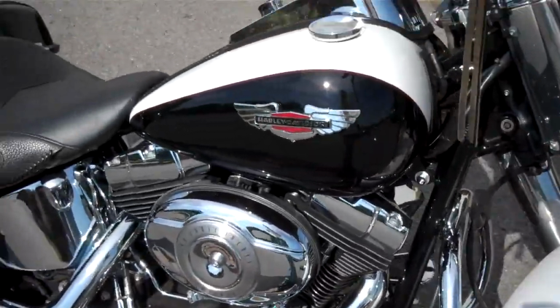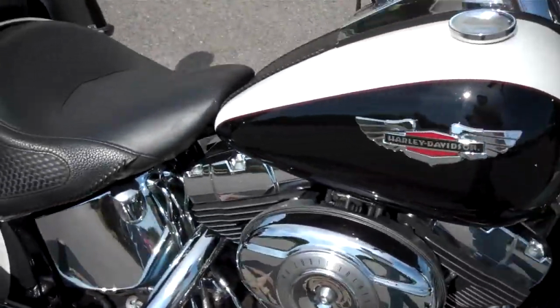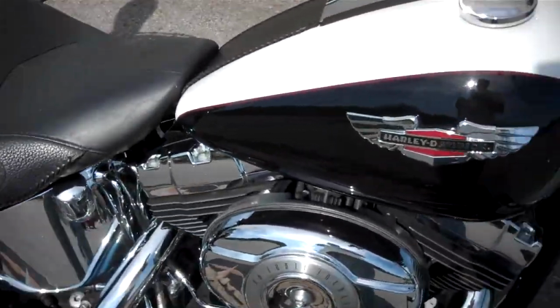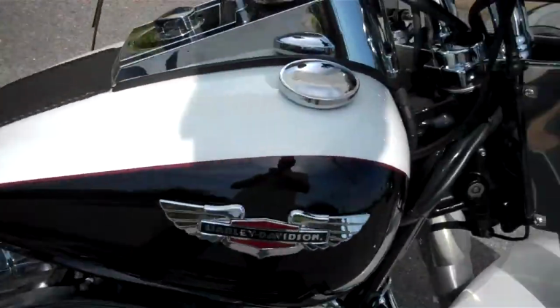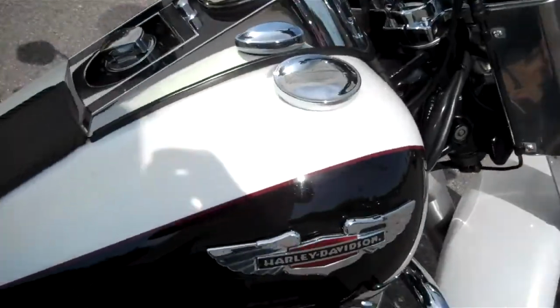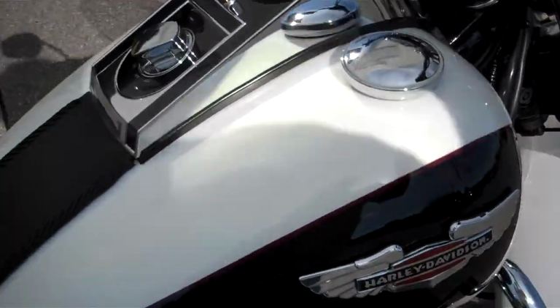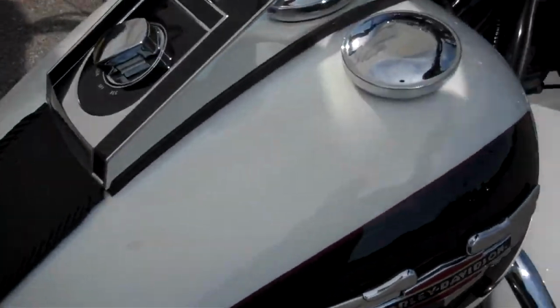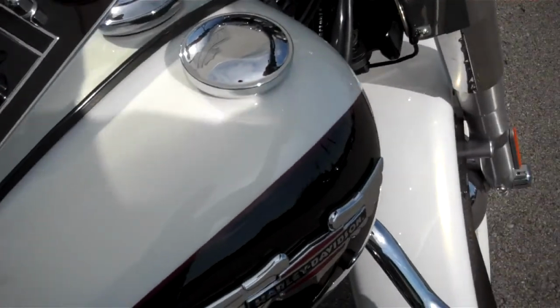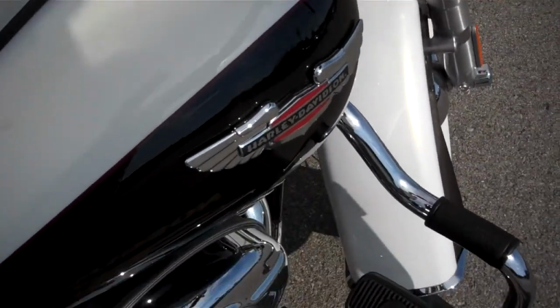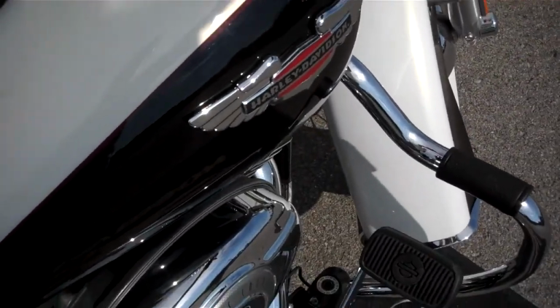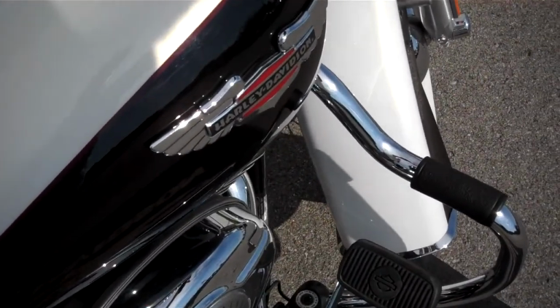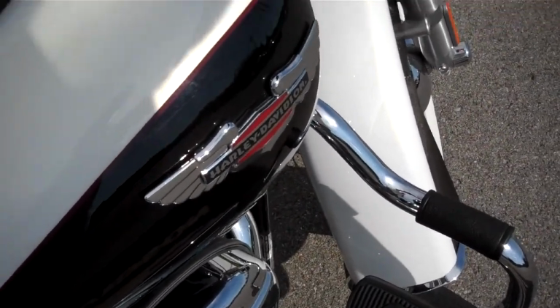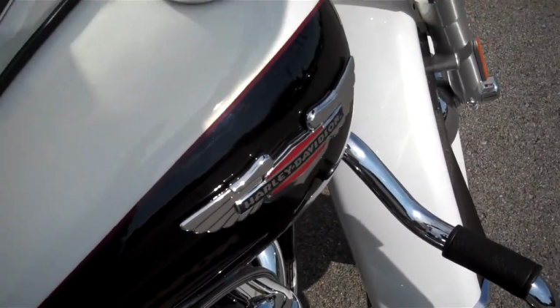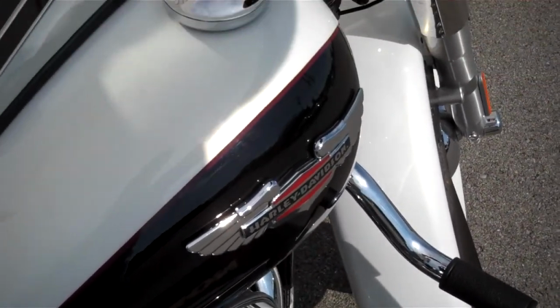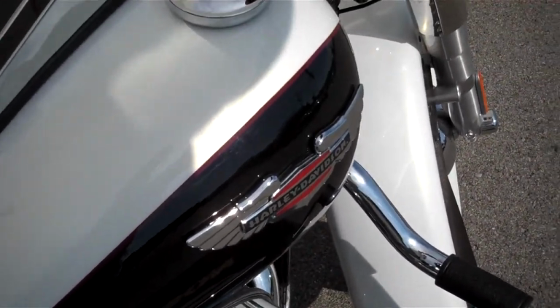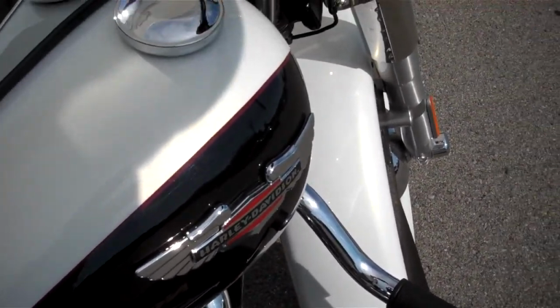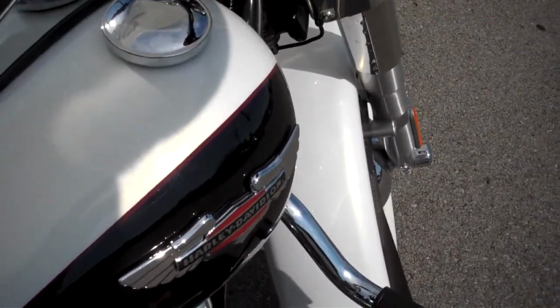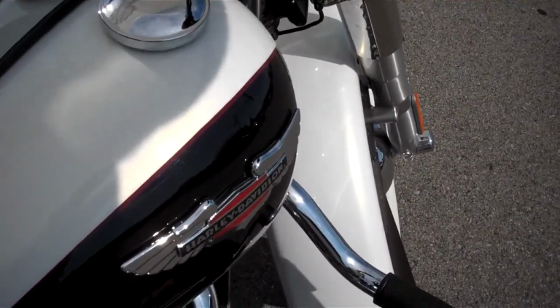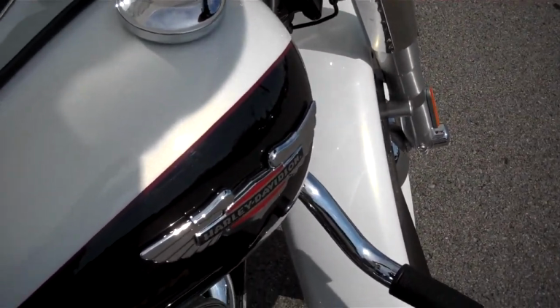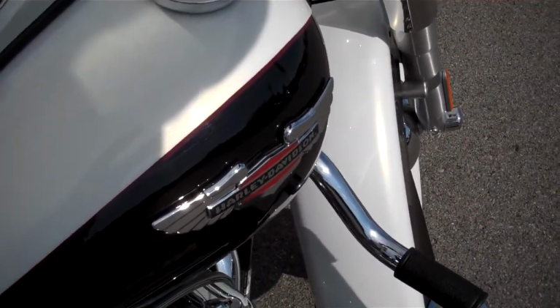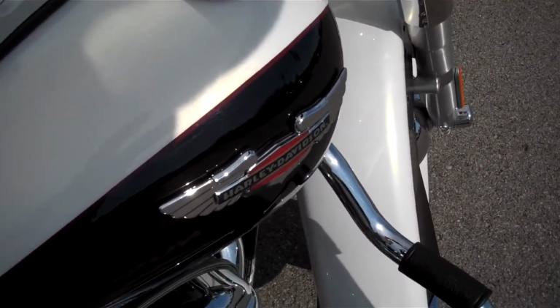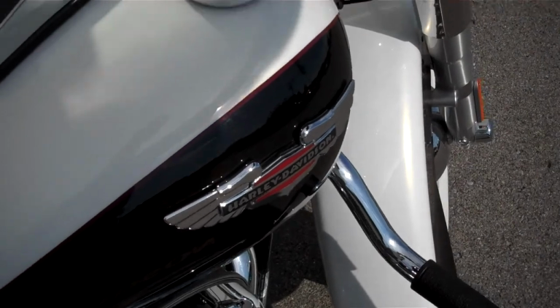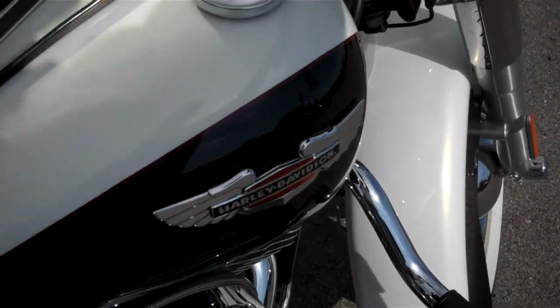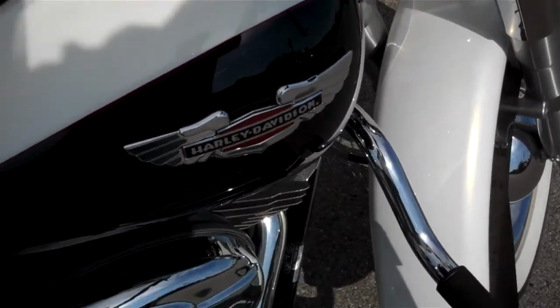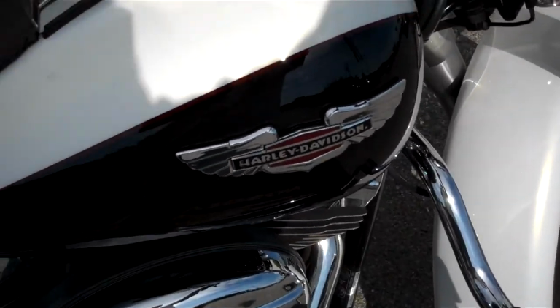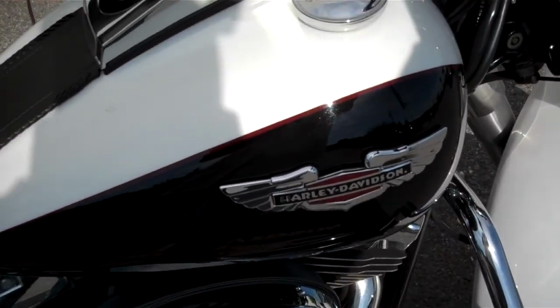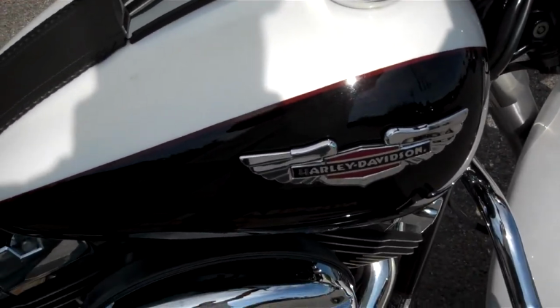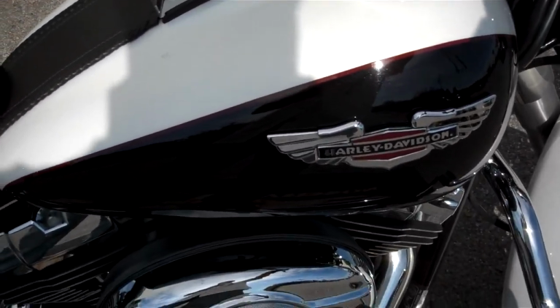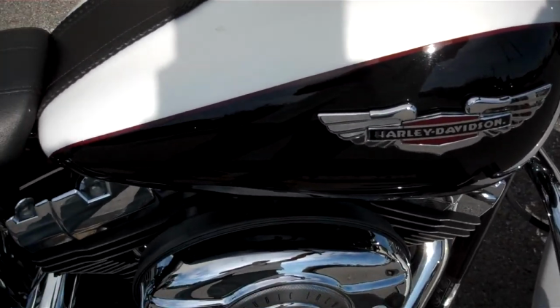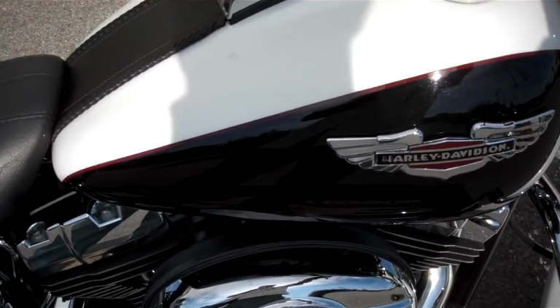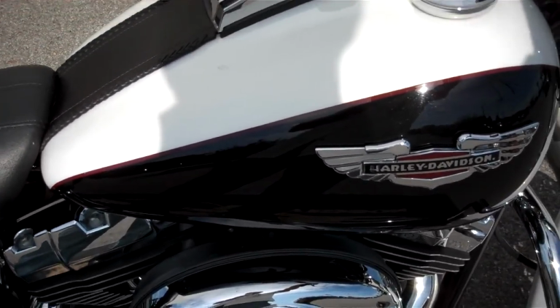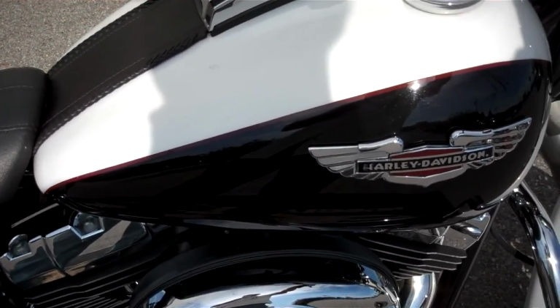Good looking motorcycle. If you have a question about this motorcycle or any motorcycle in our inventory, request that information online or call me here at the dealership: 615-849-8025, ask for Greg in internet sales.